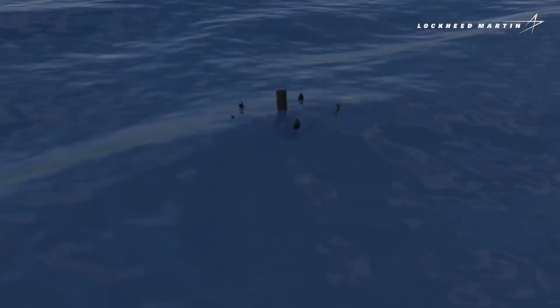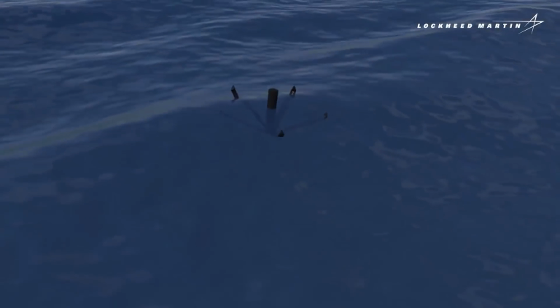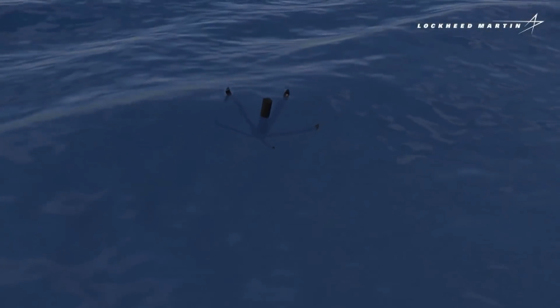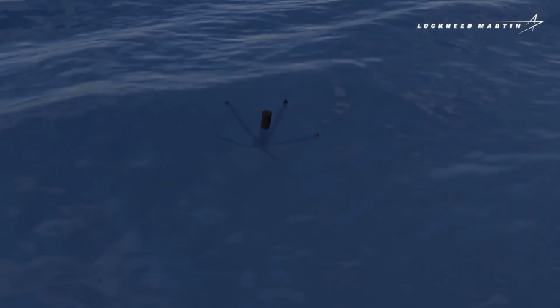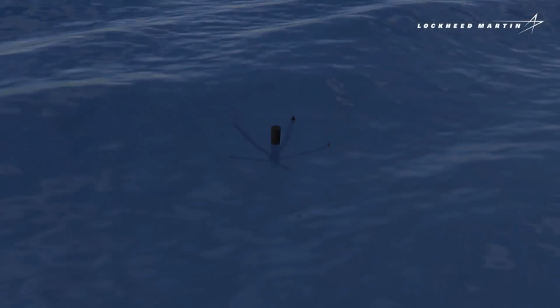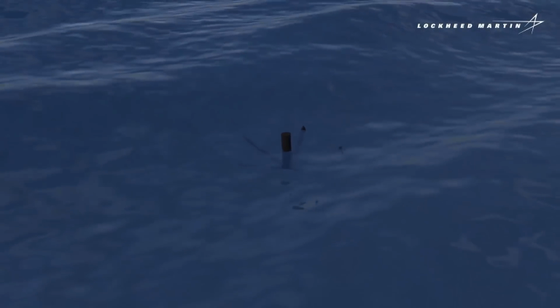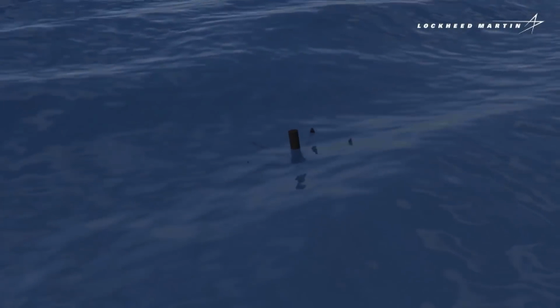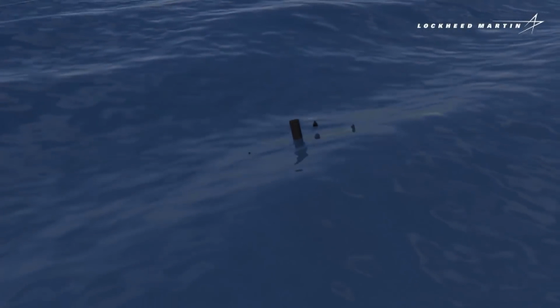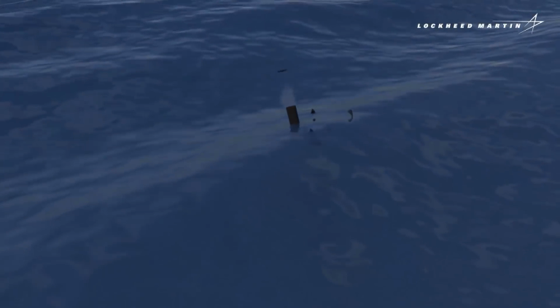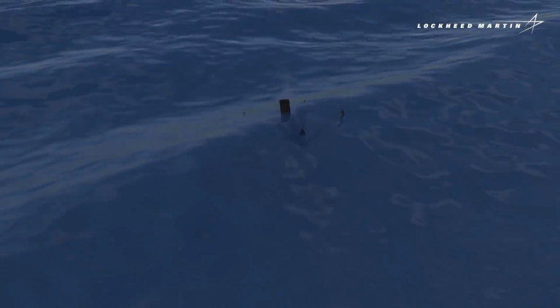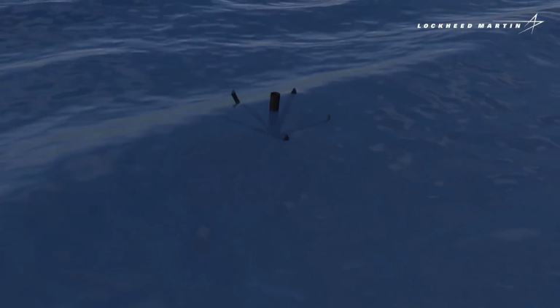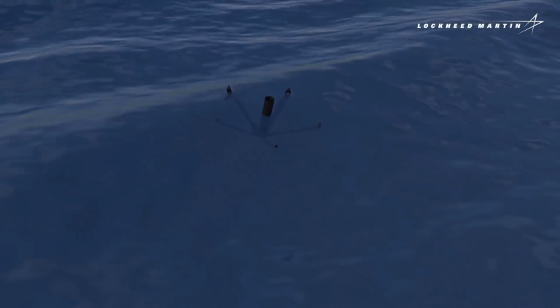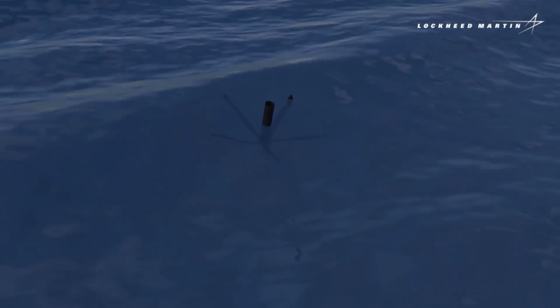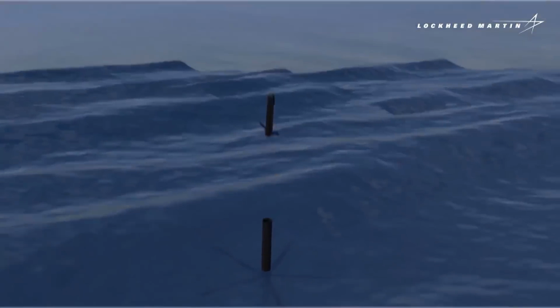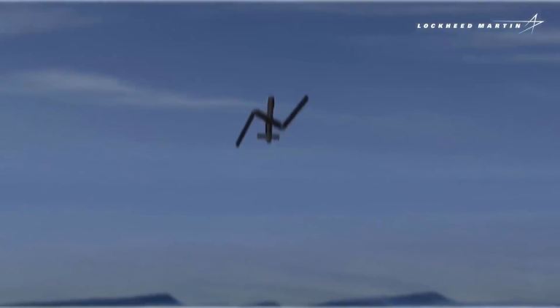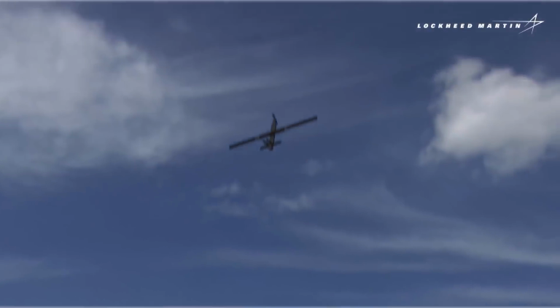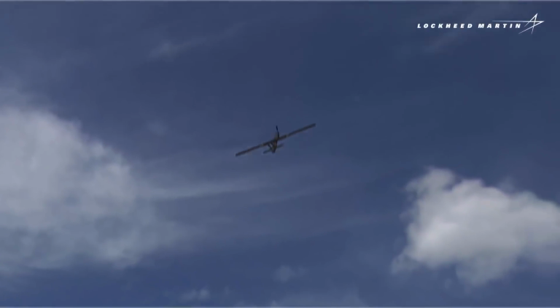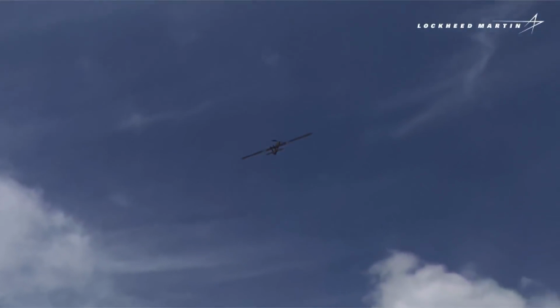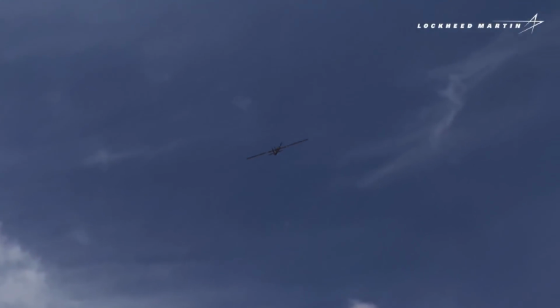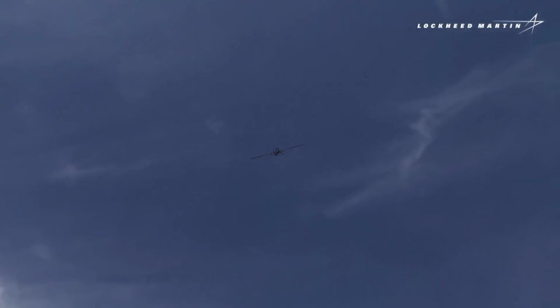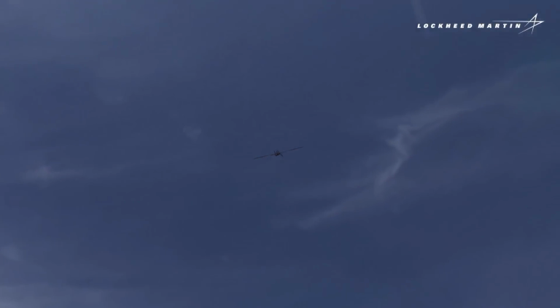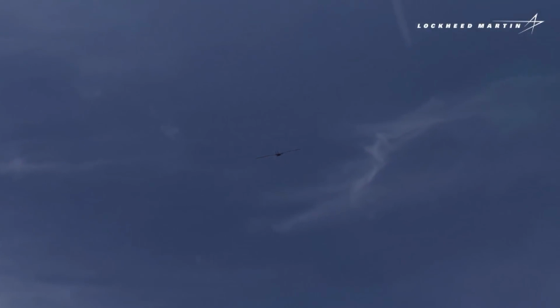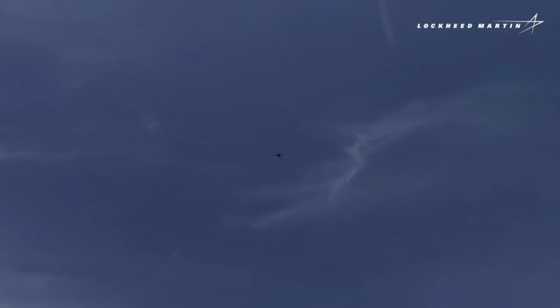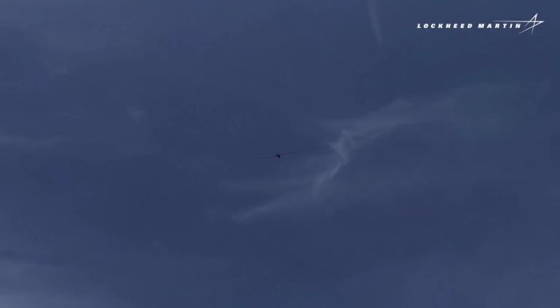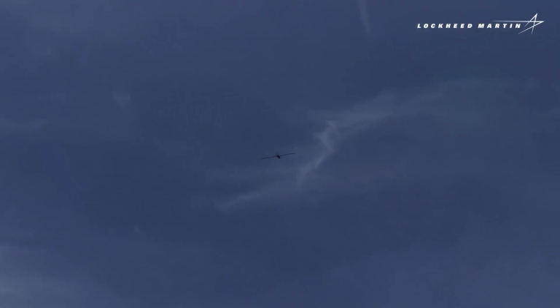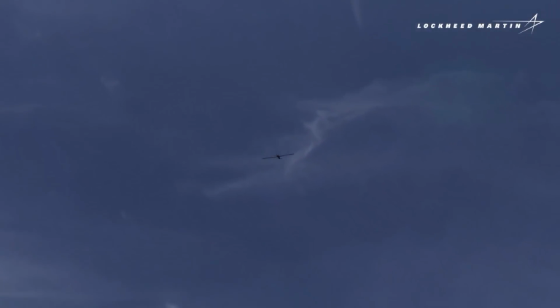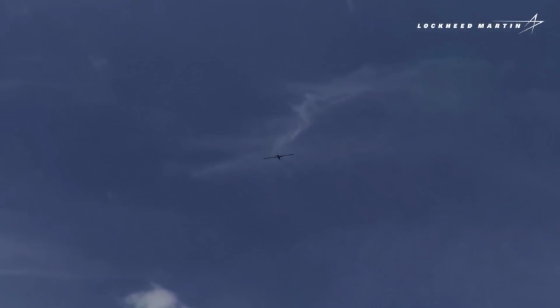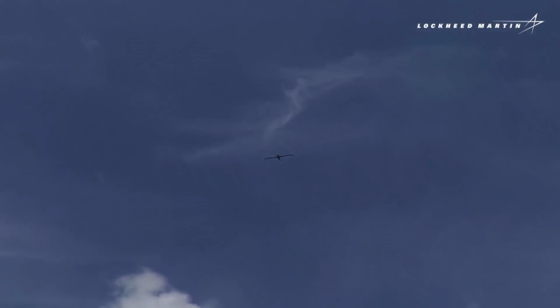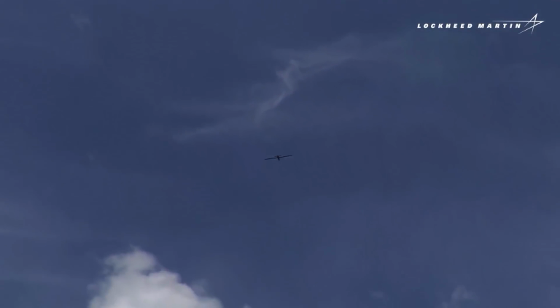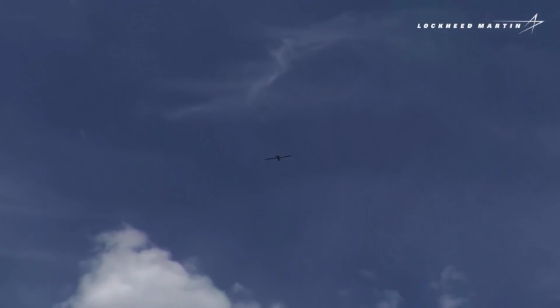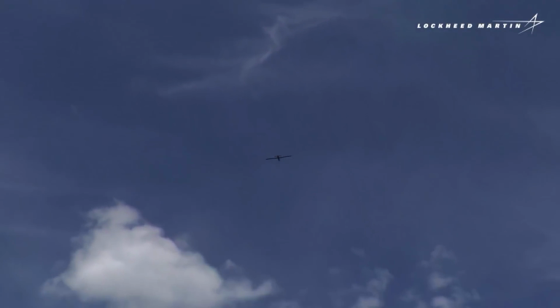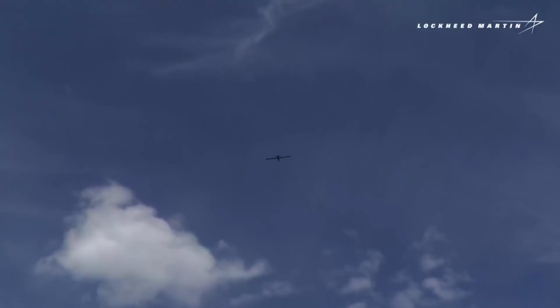Outrider can be operated remotely or has the ability to be autonomous. The micro drone carries a small EO payload placed at the tail, taking high-definition TV and infrared imaging.